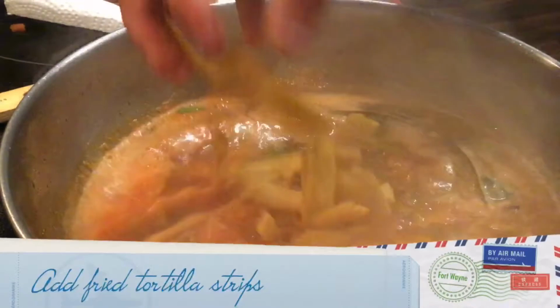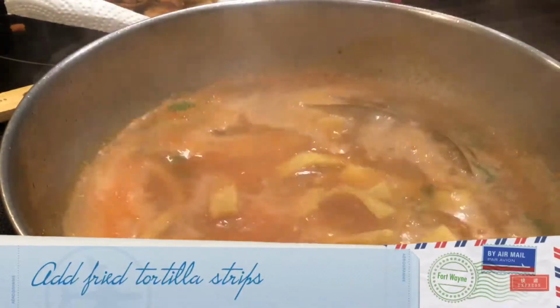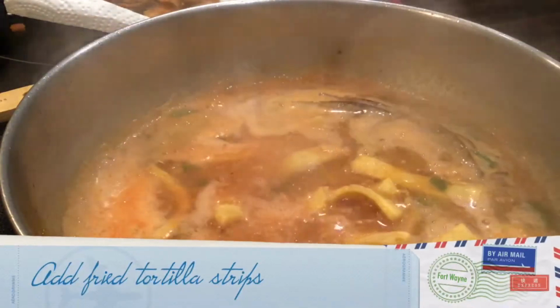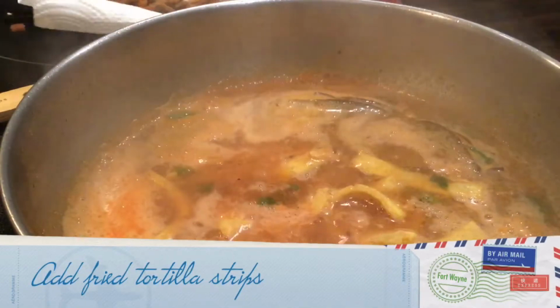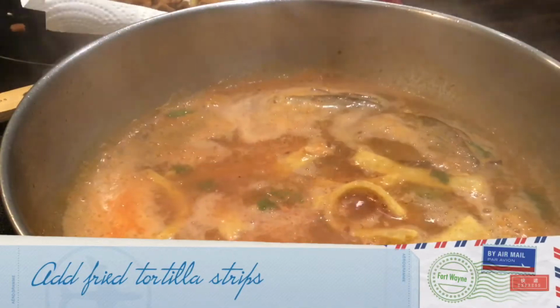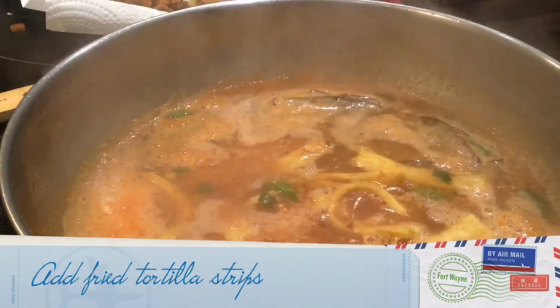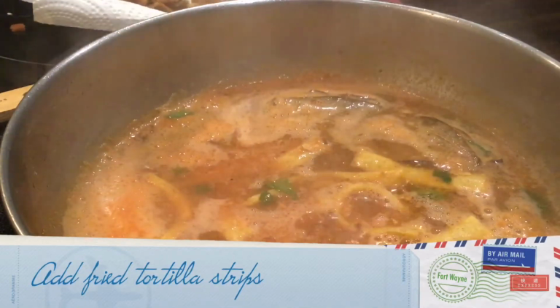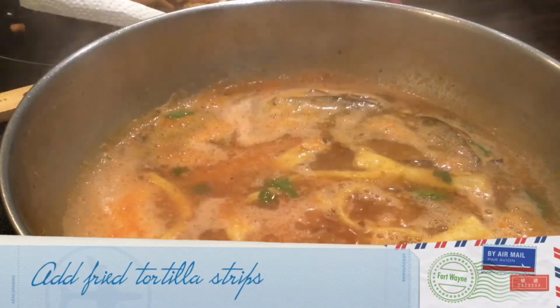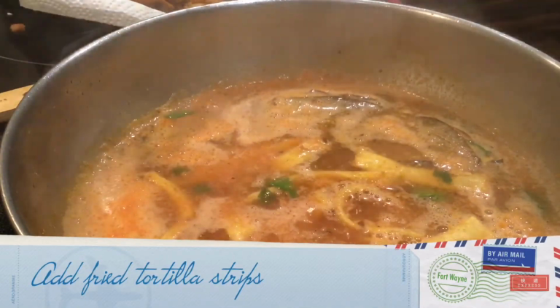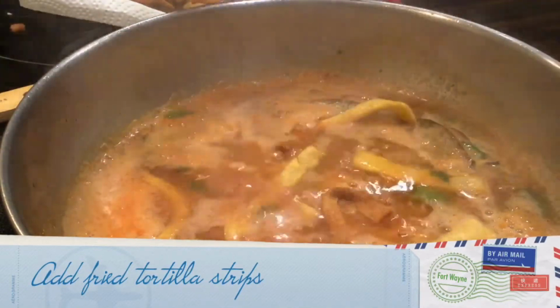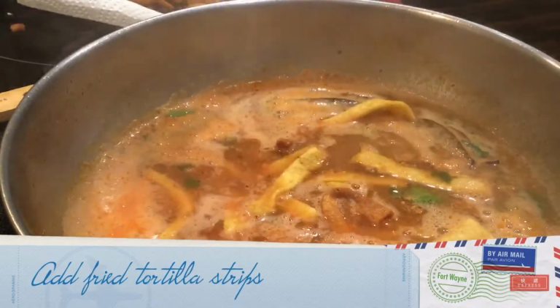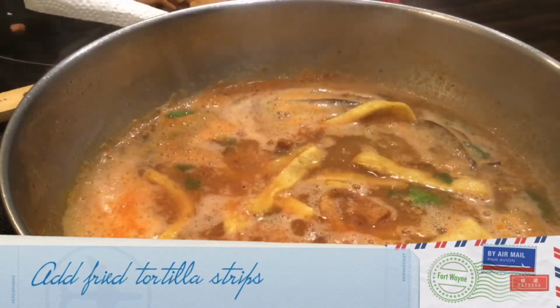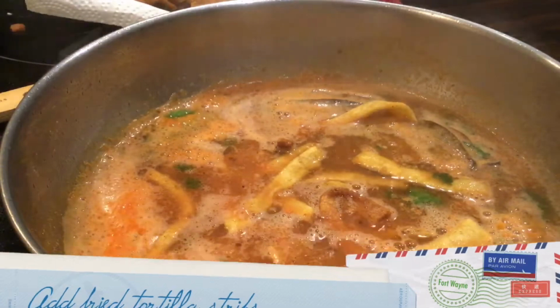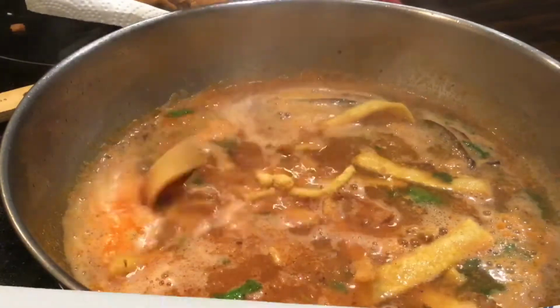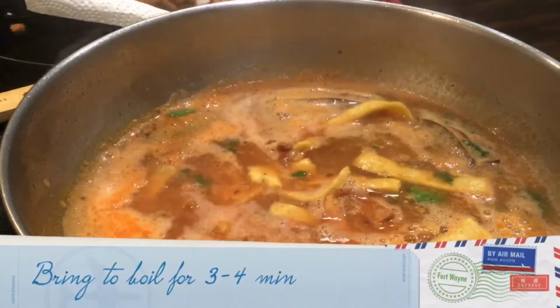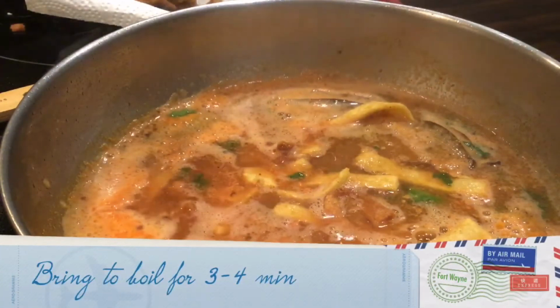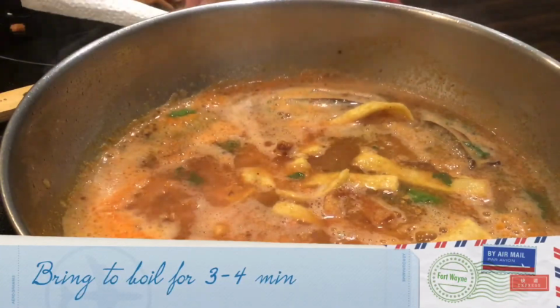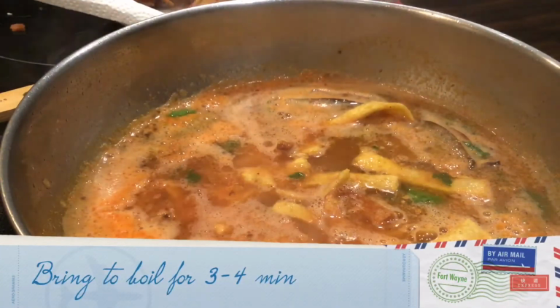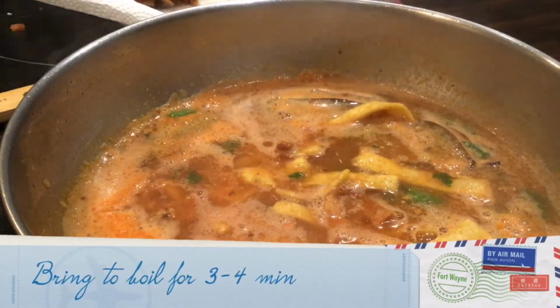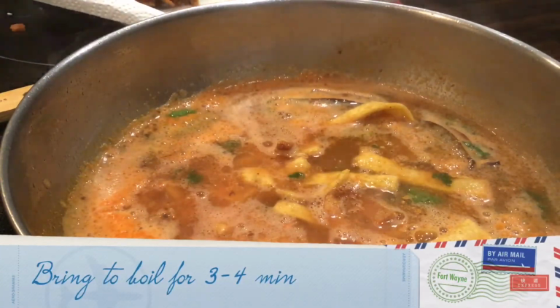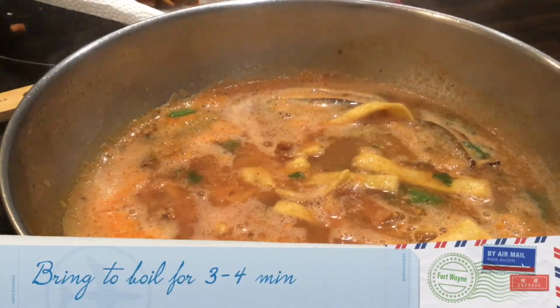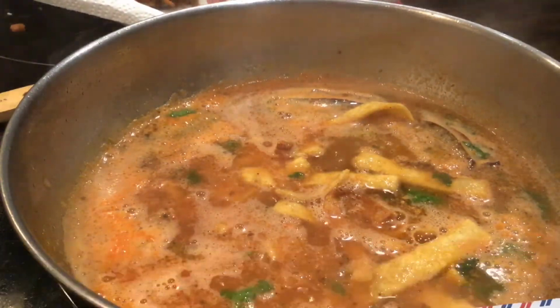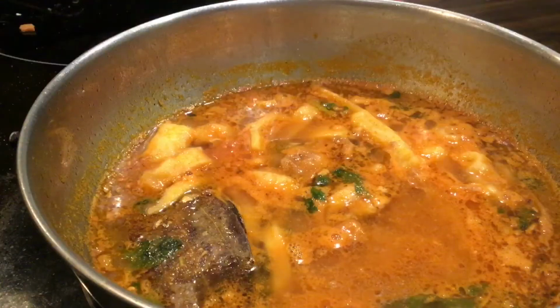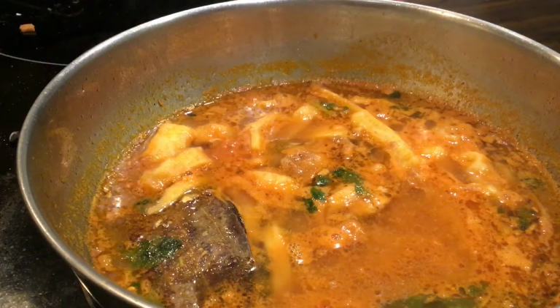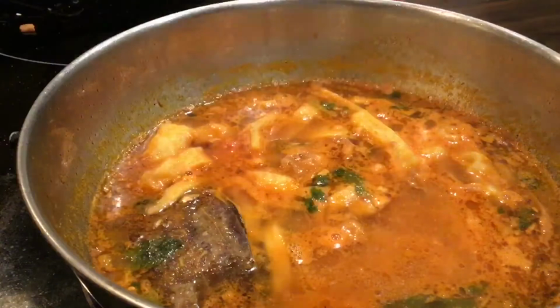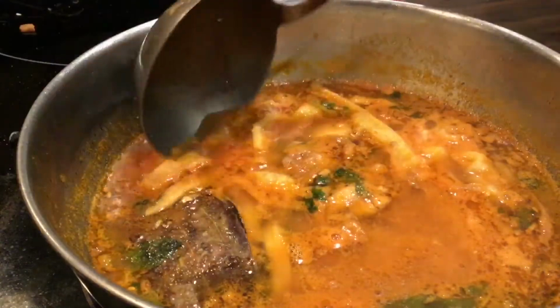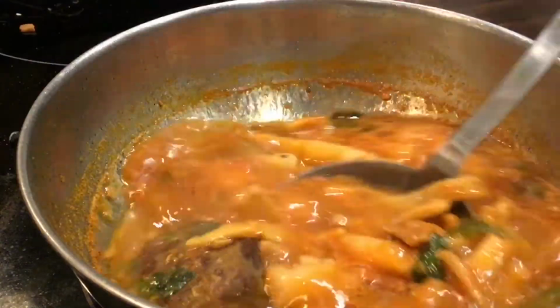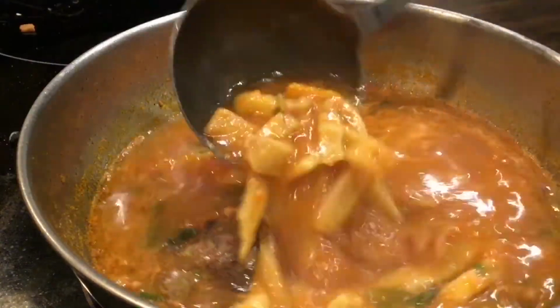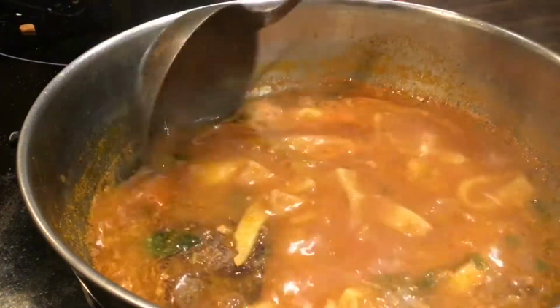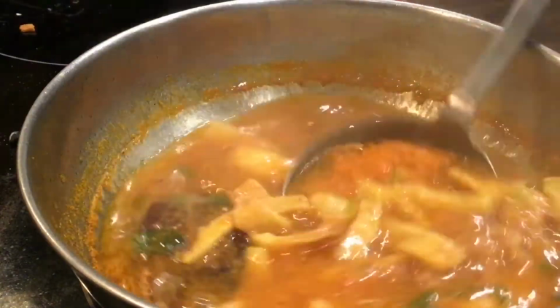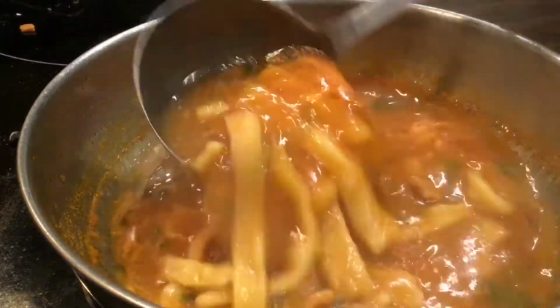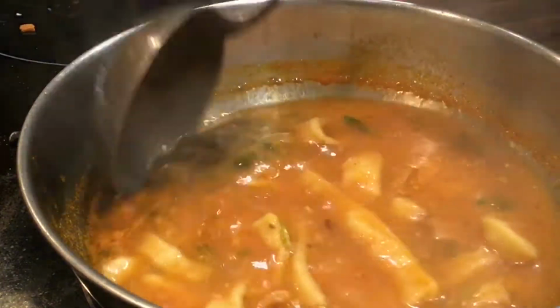Now to this add fried tortilla strips and let it boil for five more minutes. Our tortilla soup is ready now, serve this in a bowl.